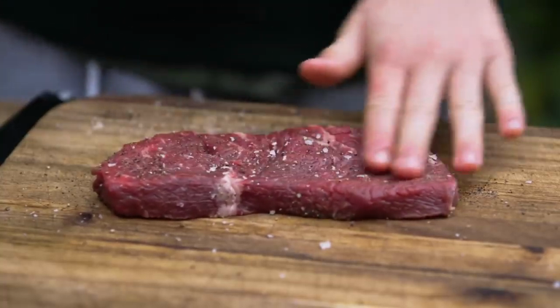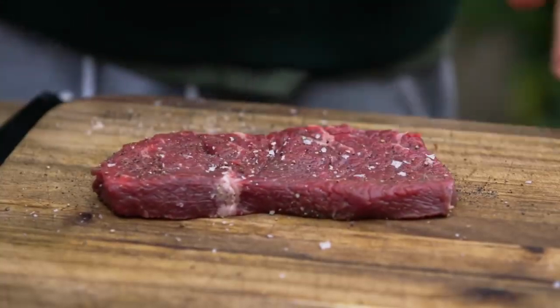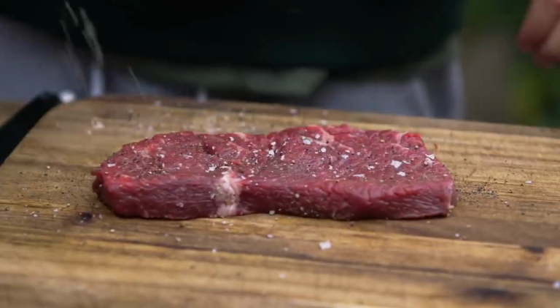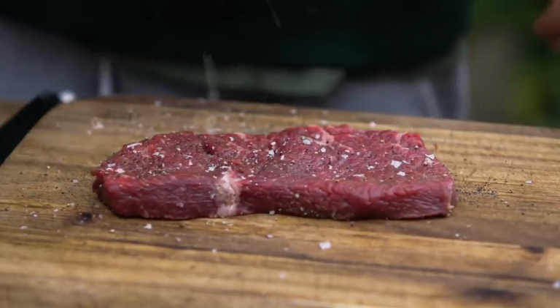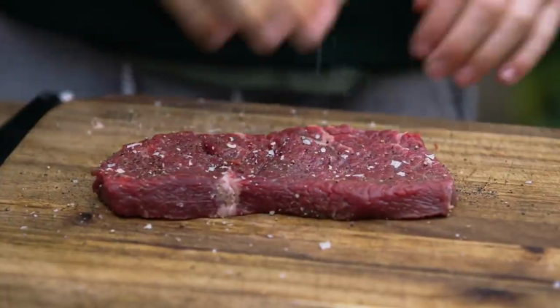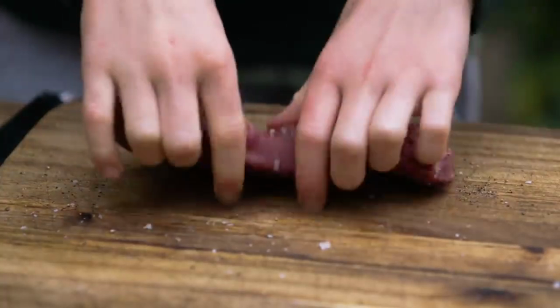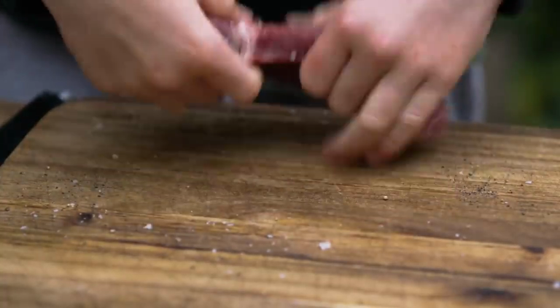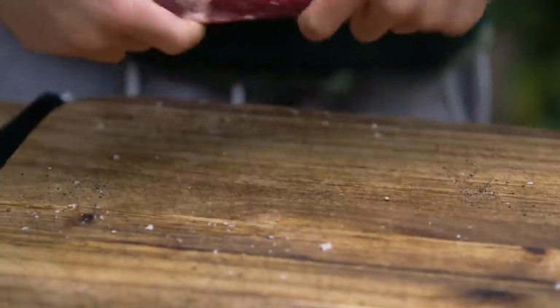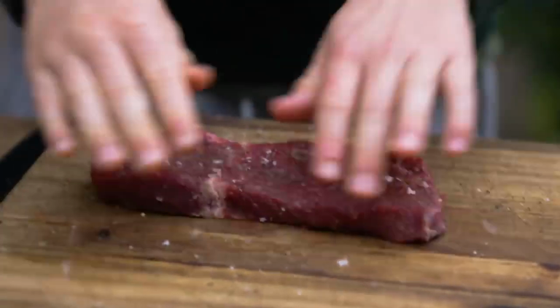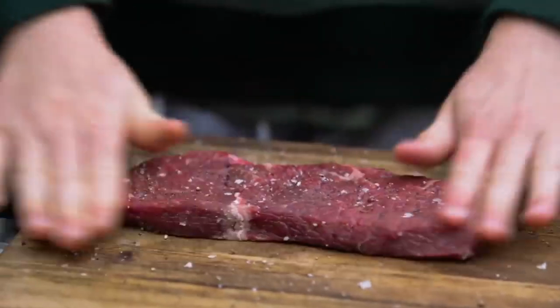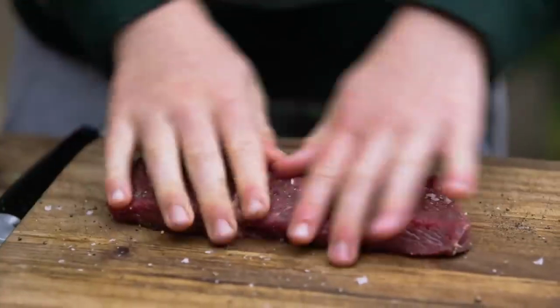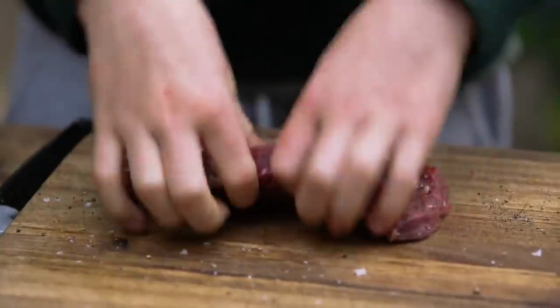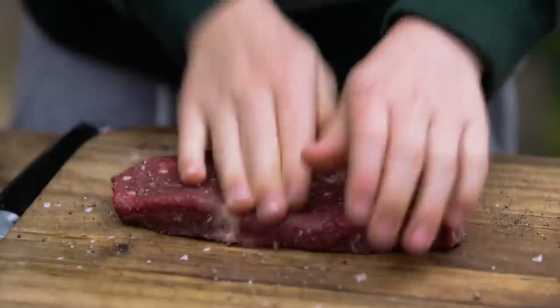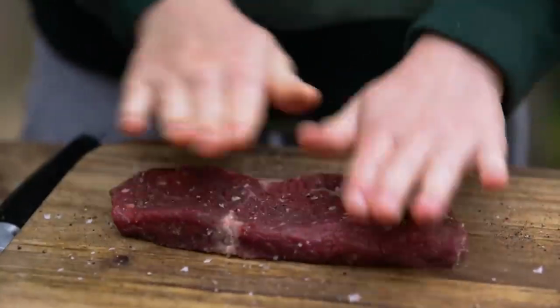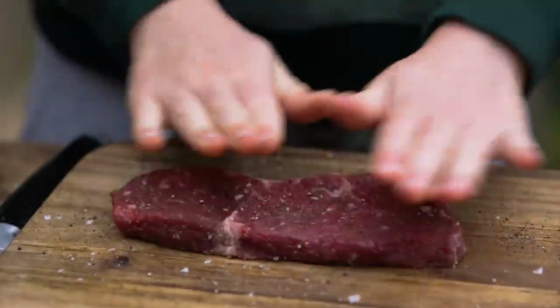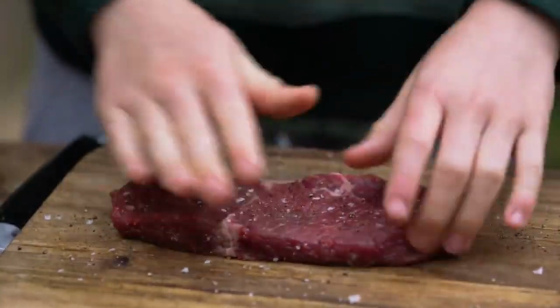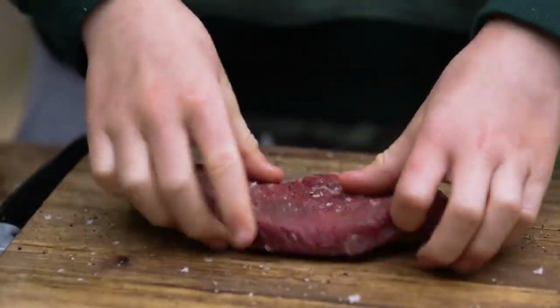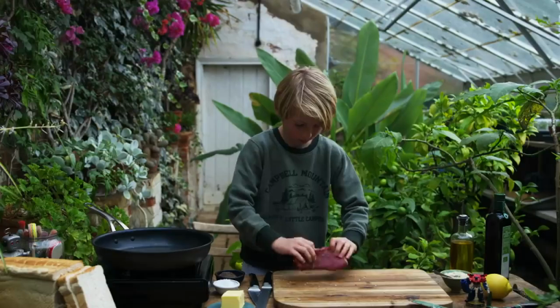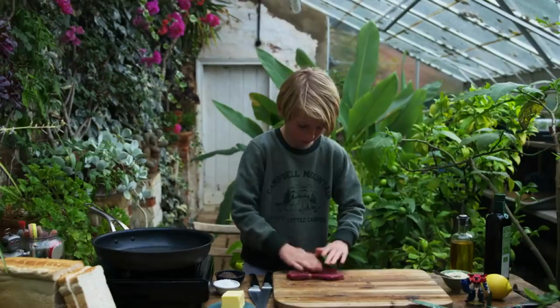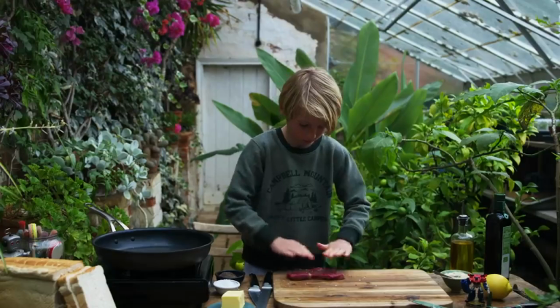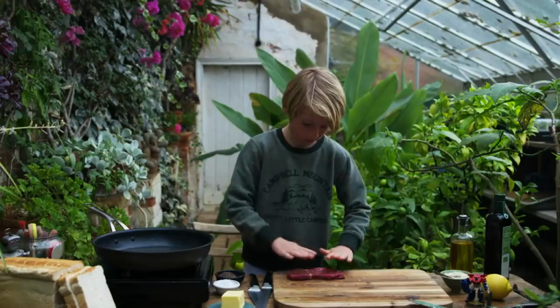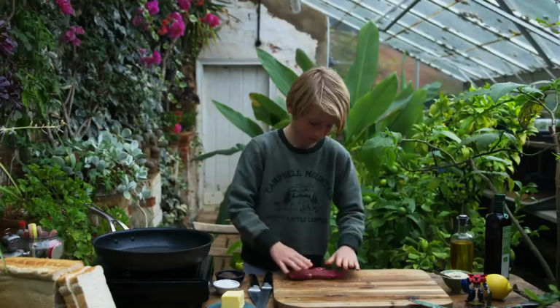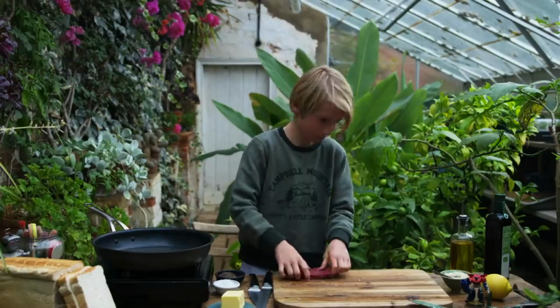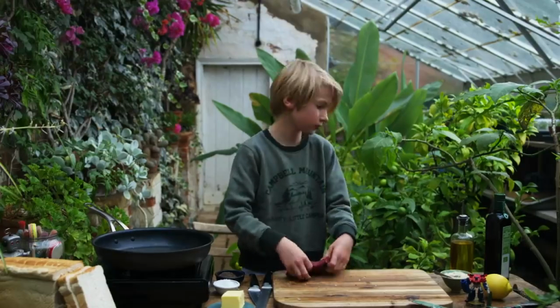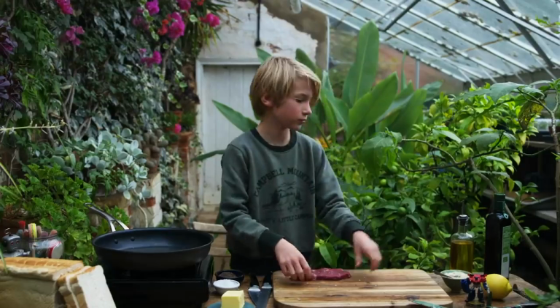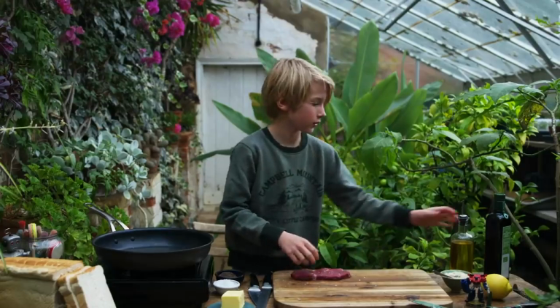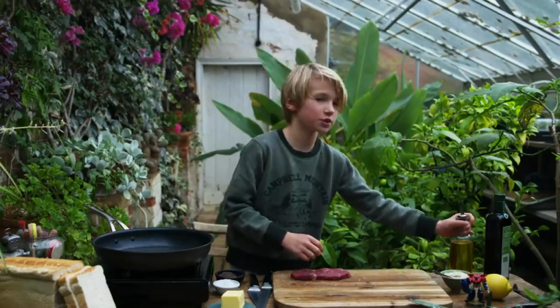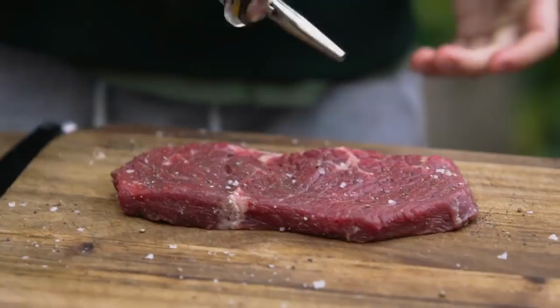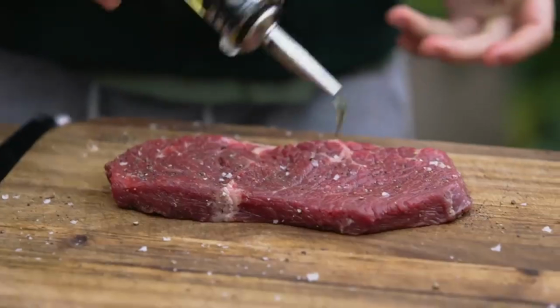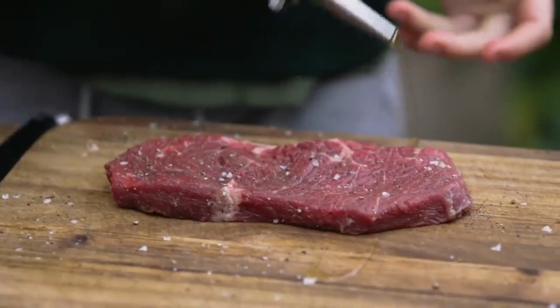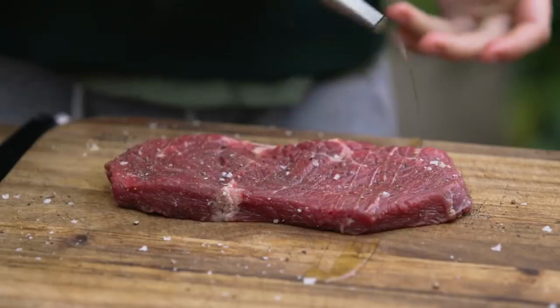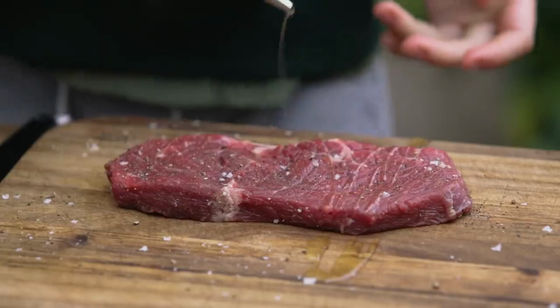Put it on both sides and then rub it in. And sprinkle some olive oil on top.